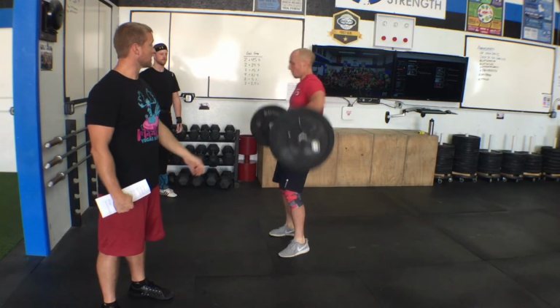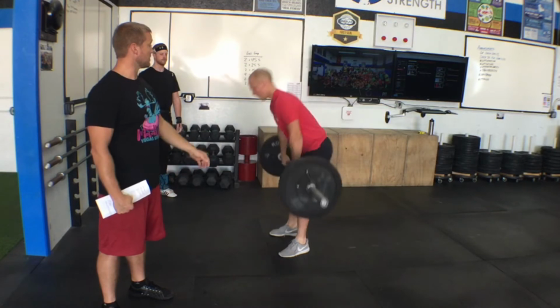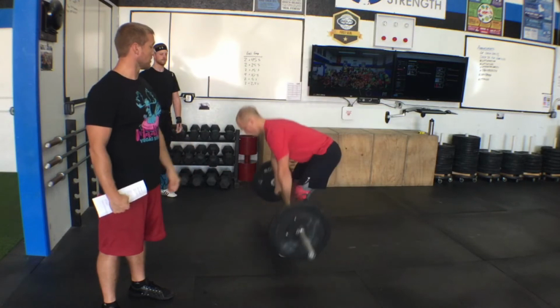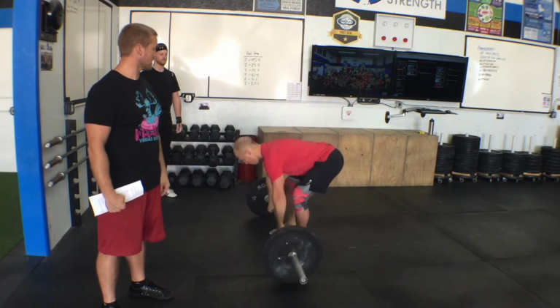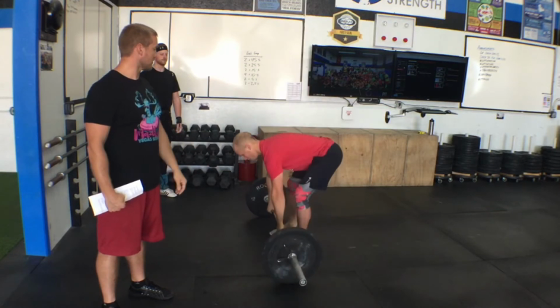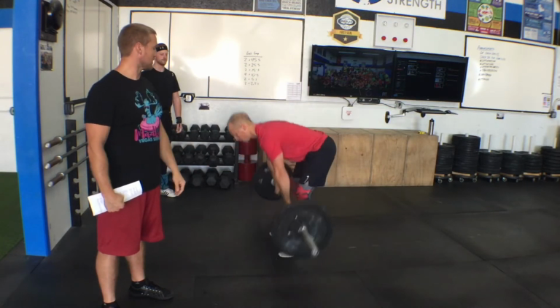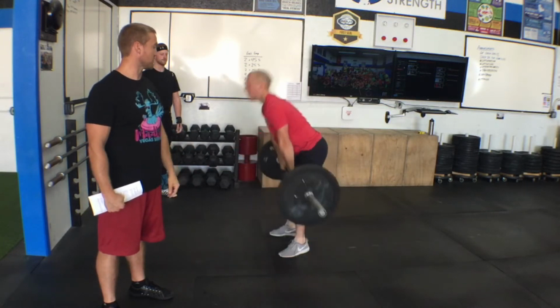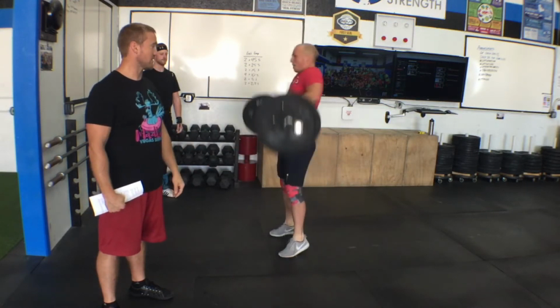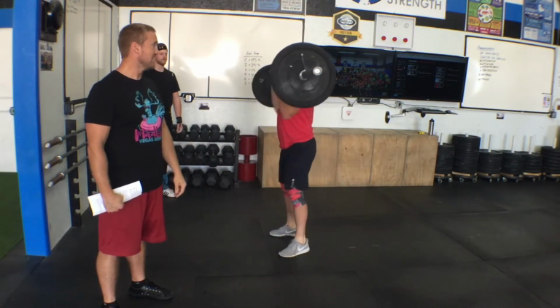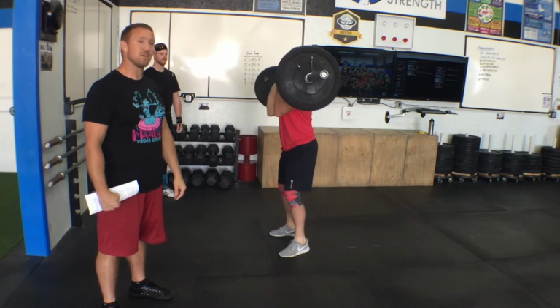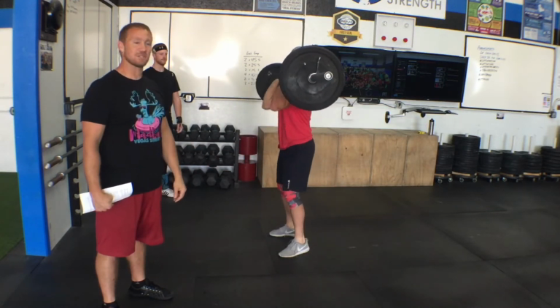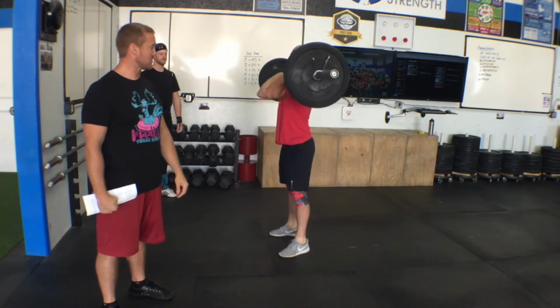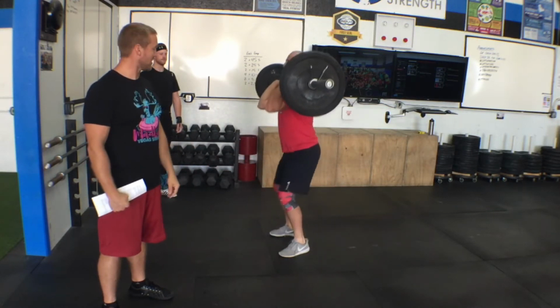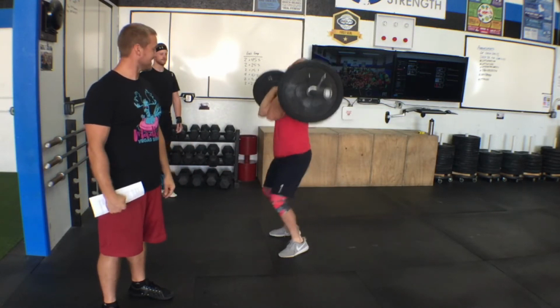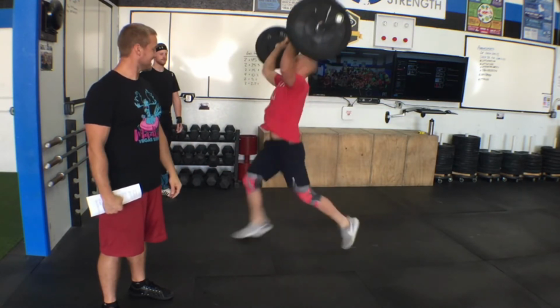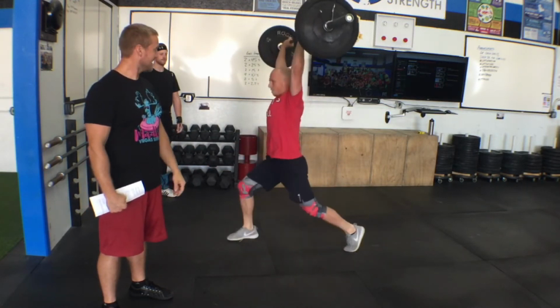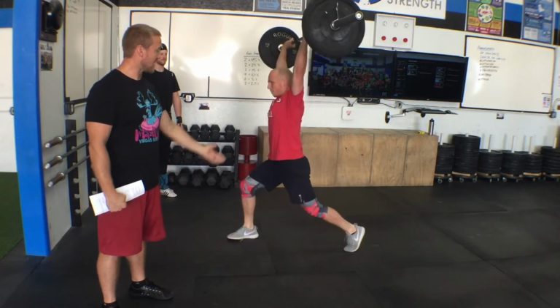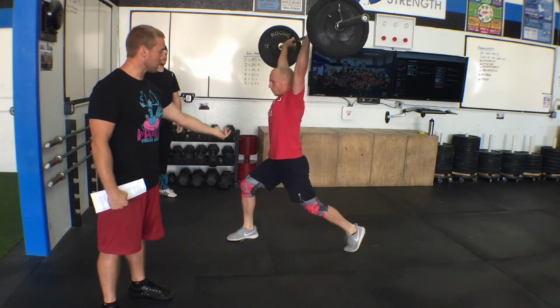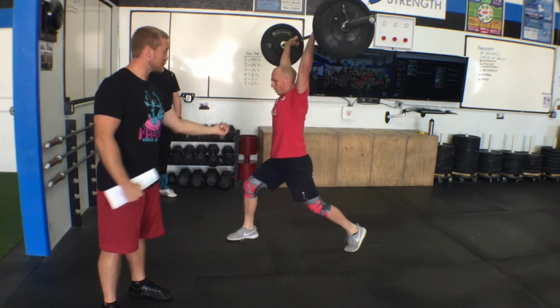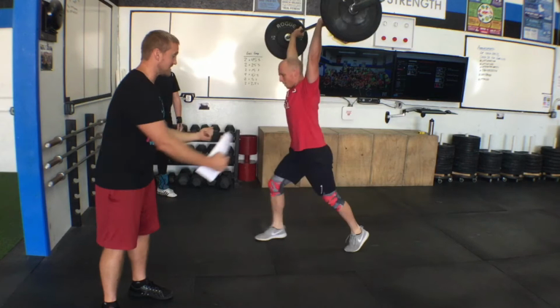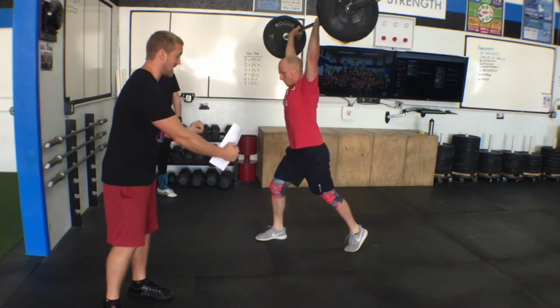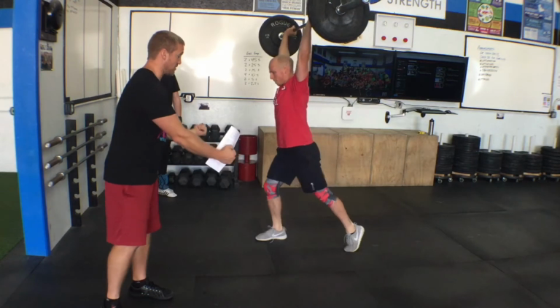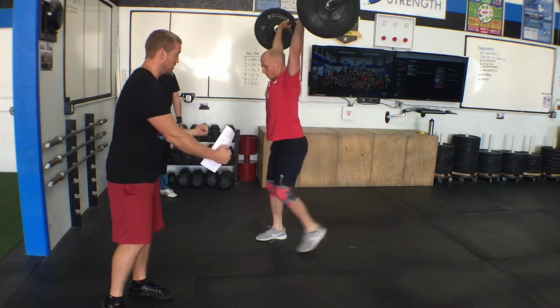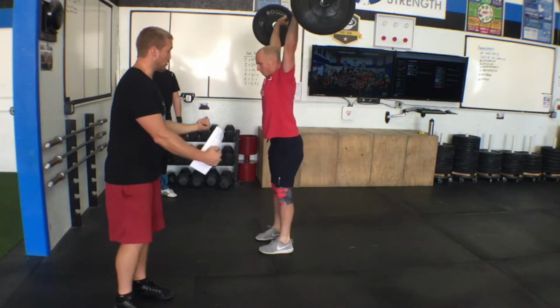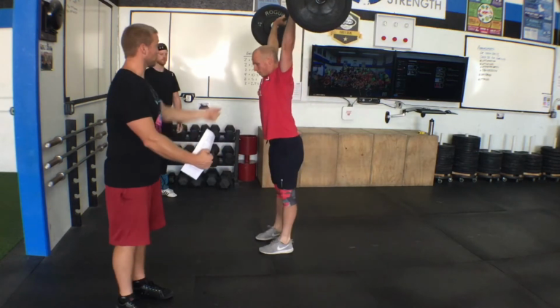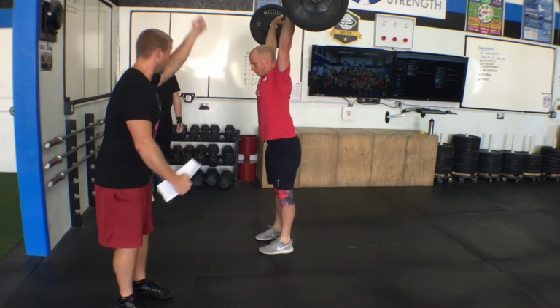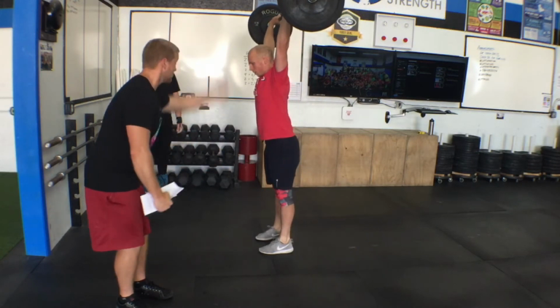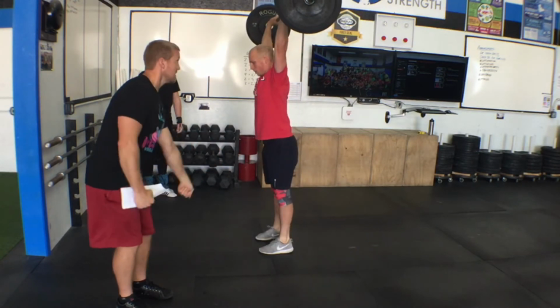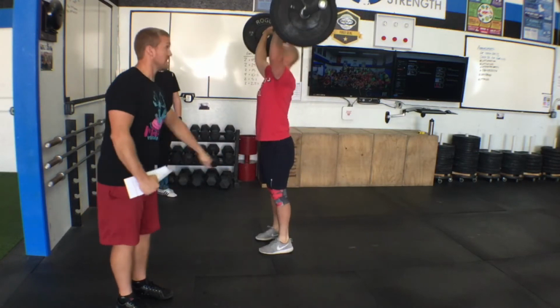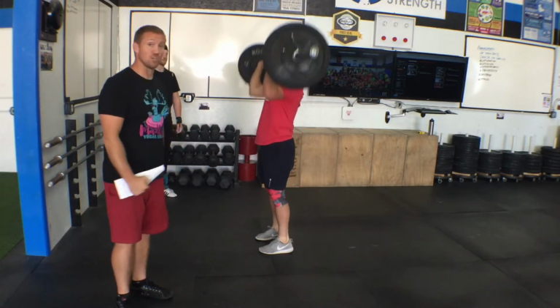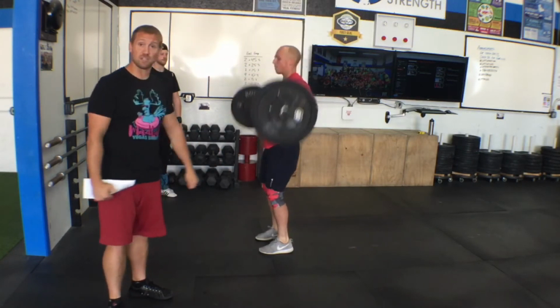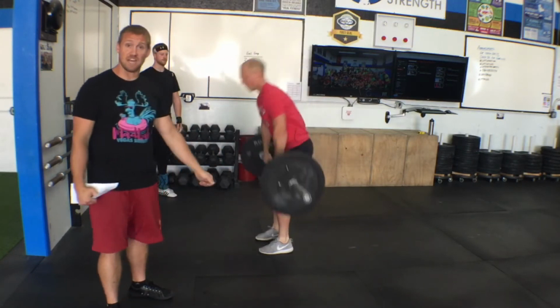If you were to split jerk, you'd have to bring your feet together, show control, and then the judge will tell you down.